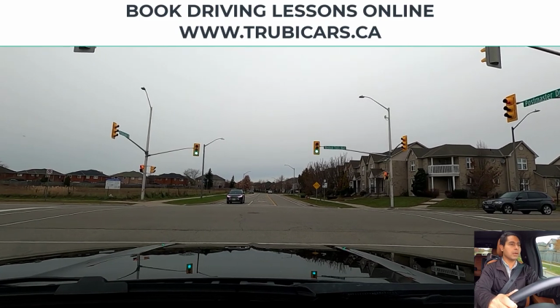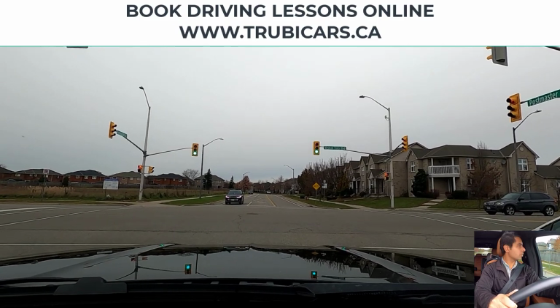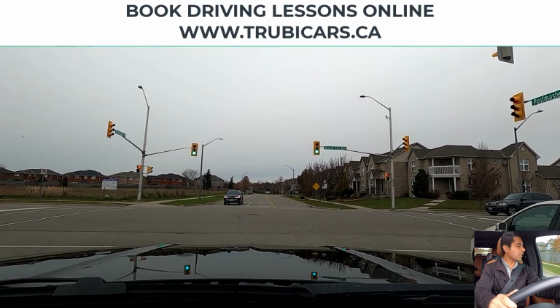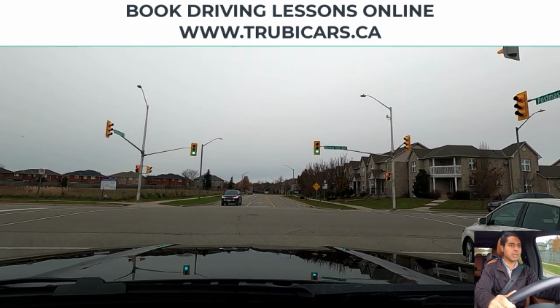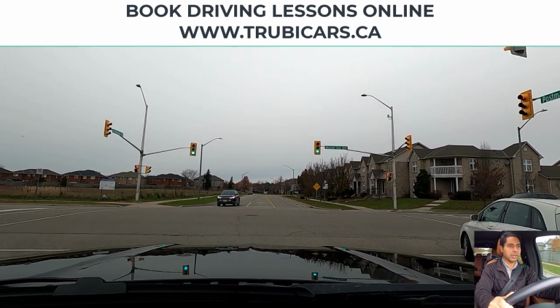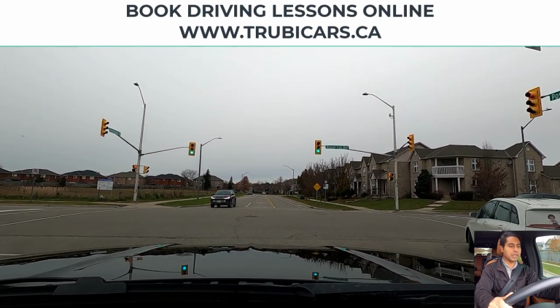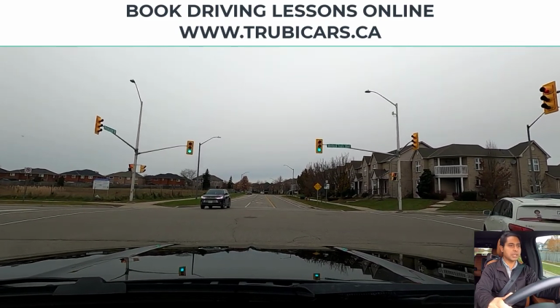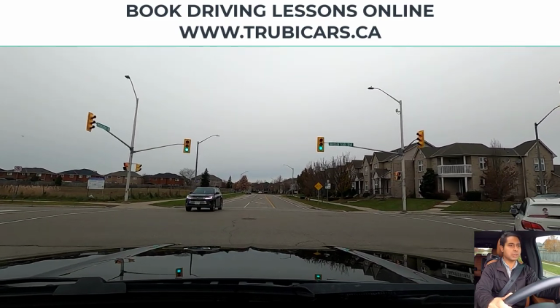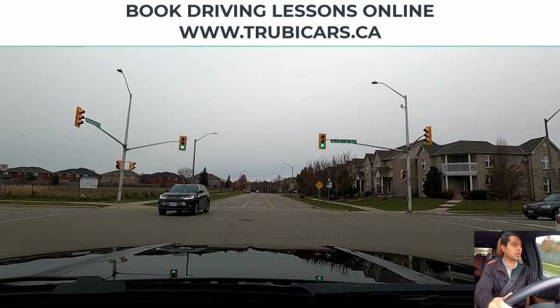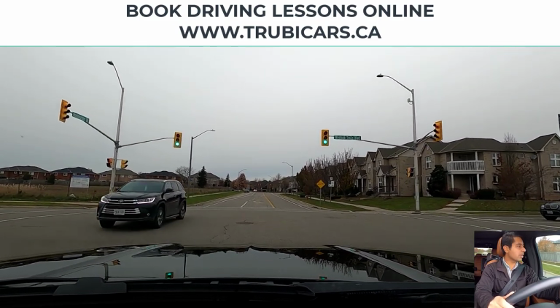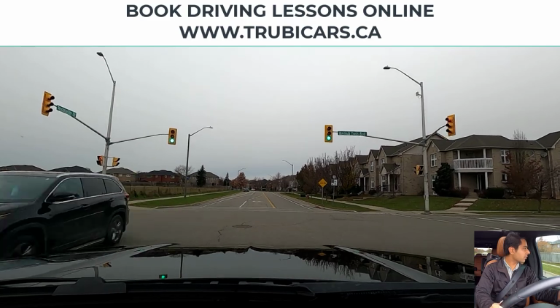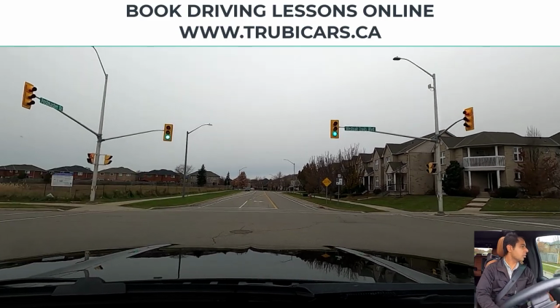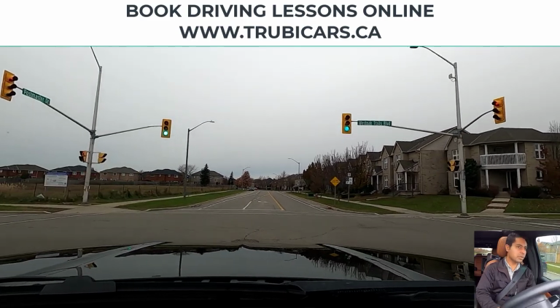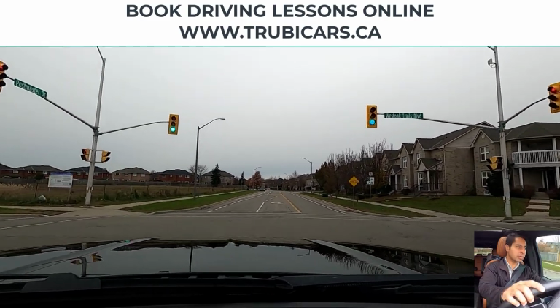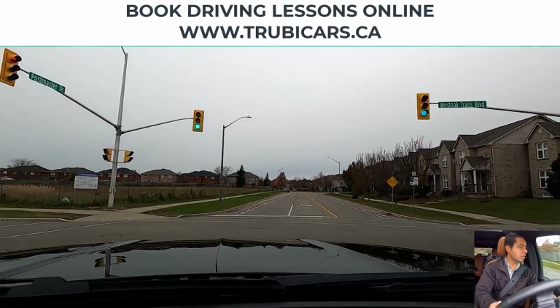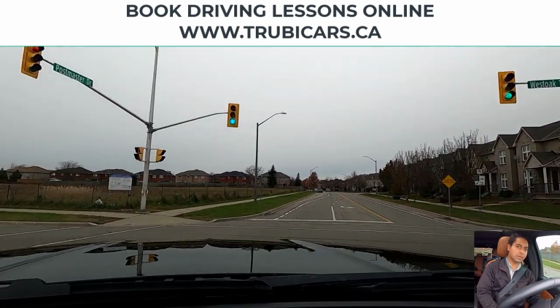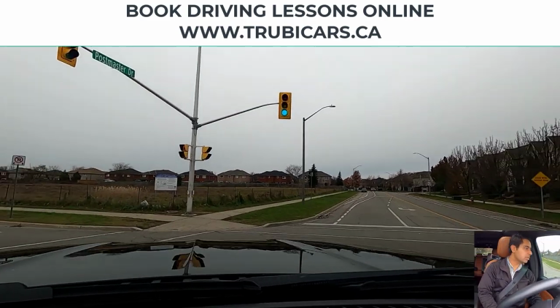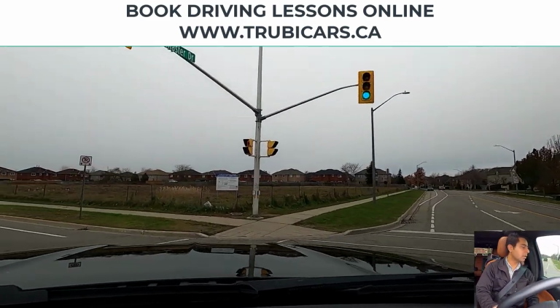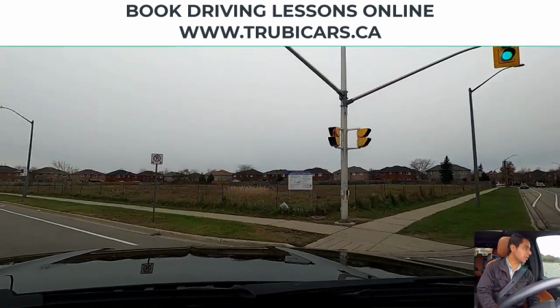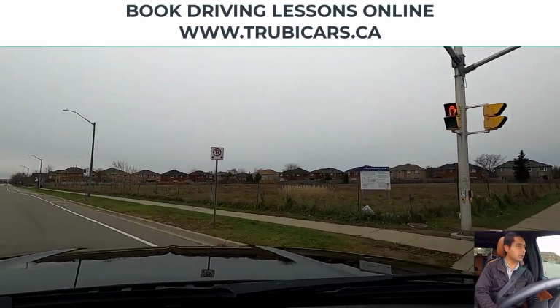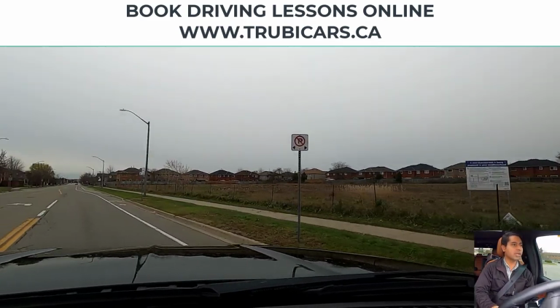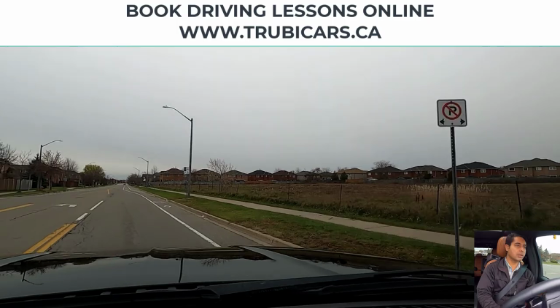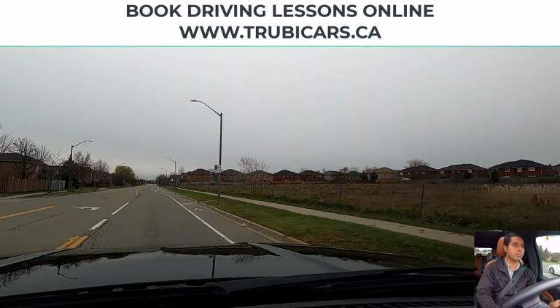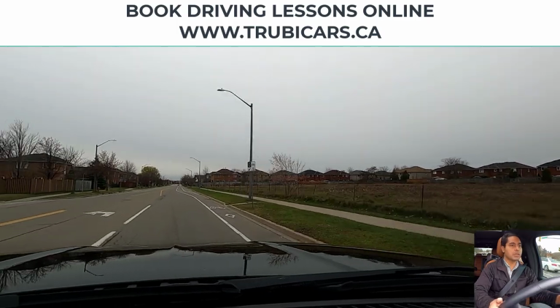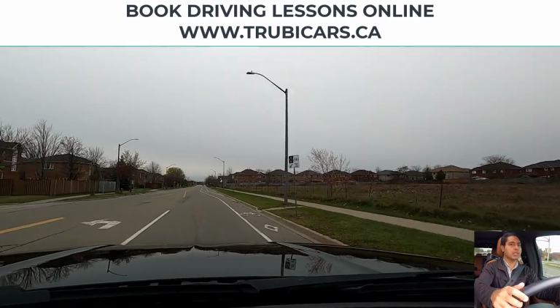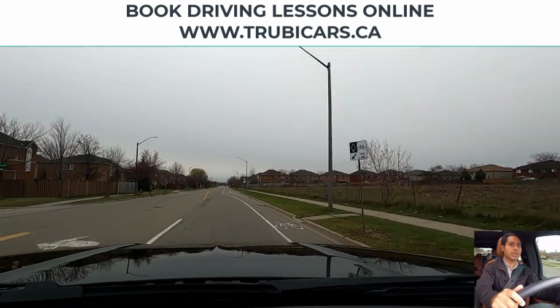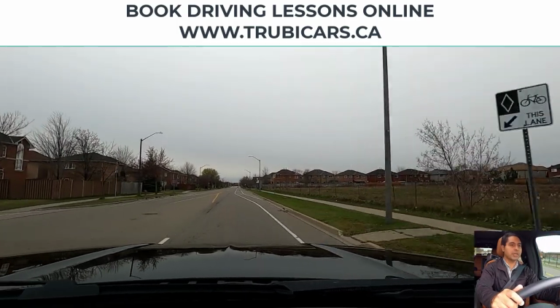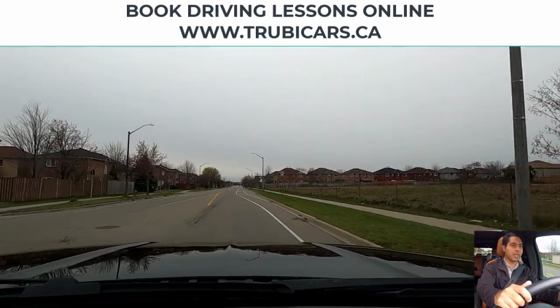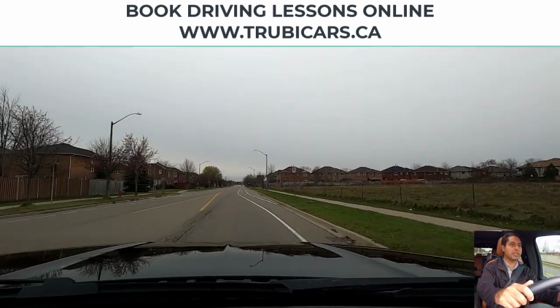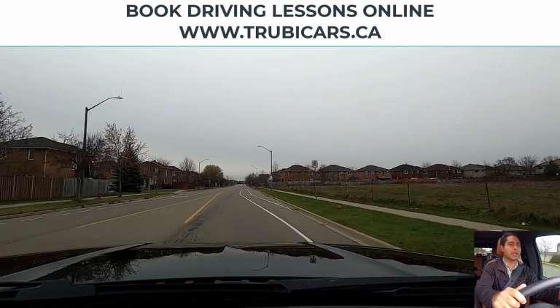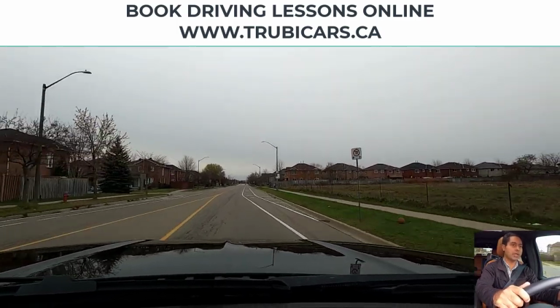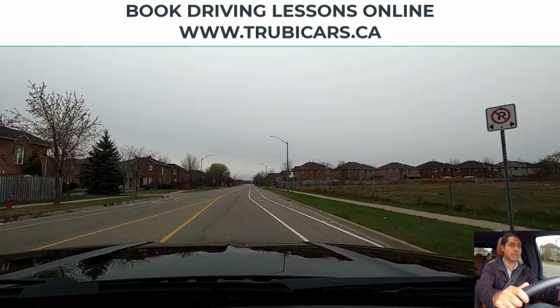The light turns green so we're going to go into the intersection. There's no oncoming traffic, no pedestrian crossing, so we can complete our left hand turn. On this street we also have a bicycle lane on the right hand side.